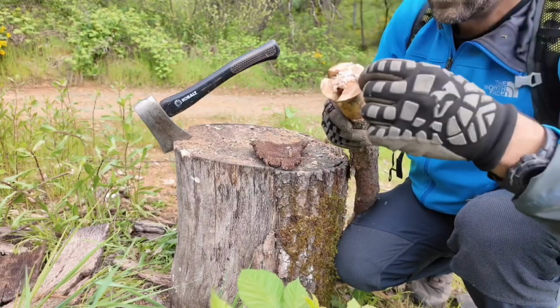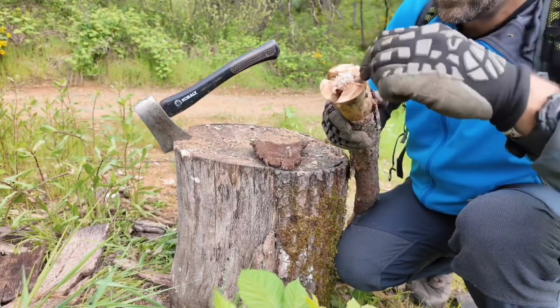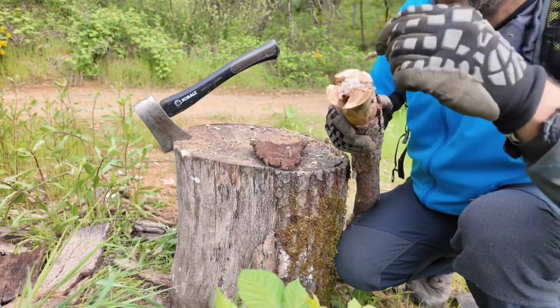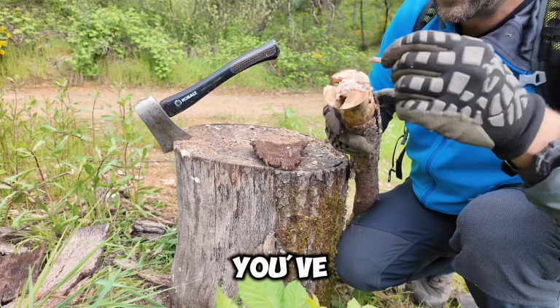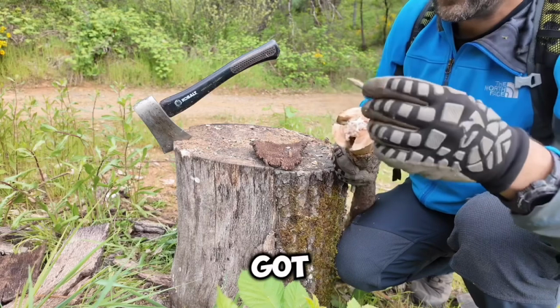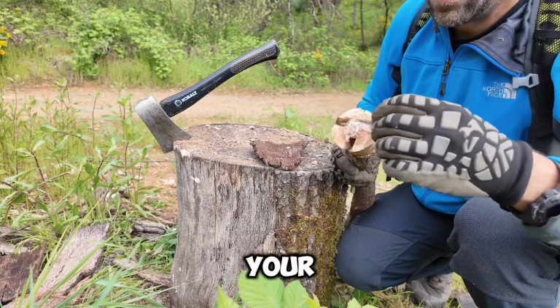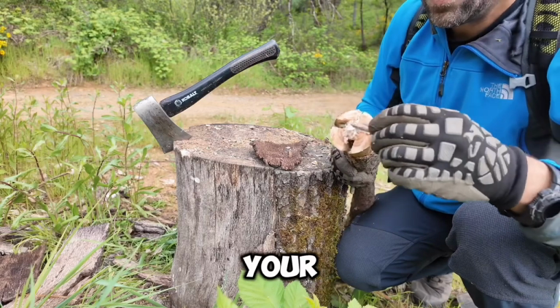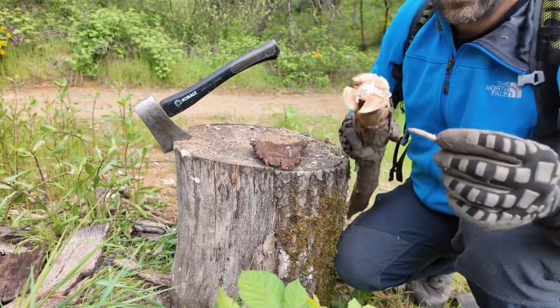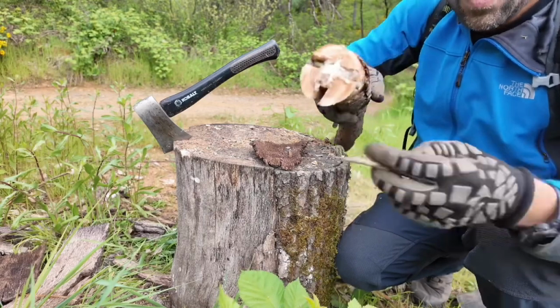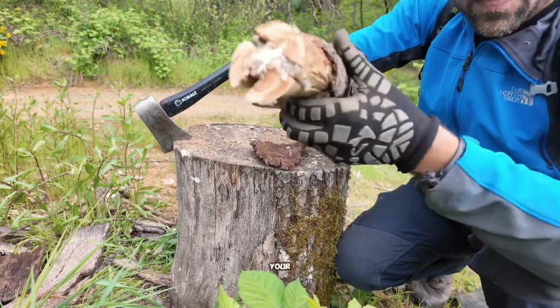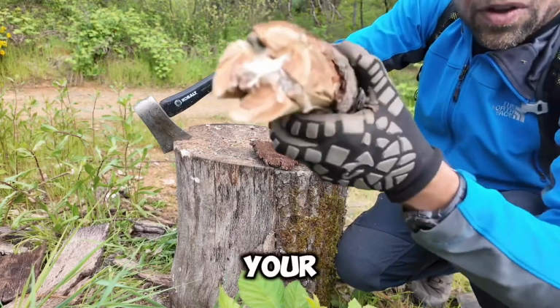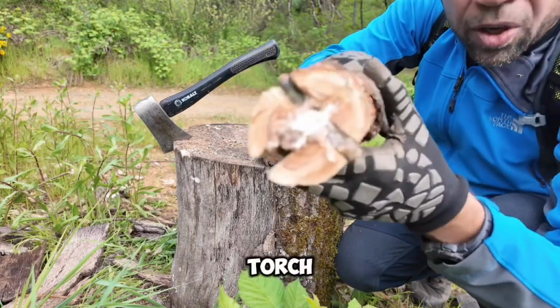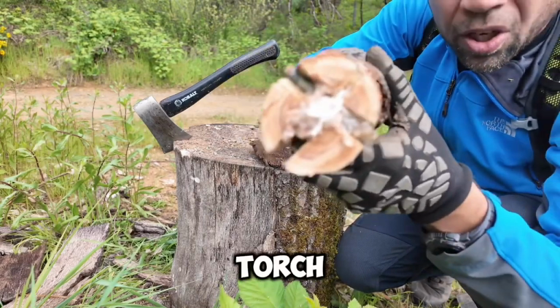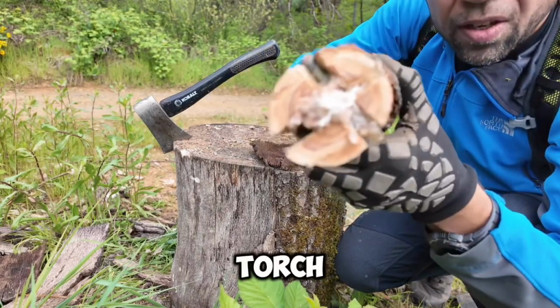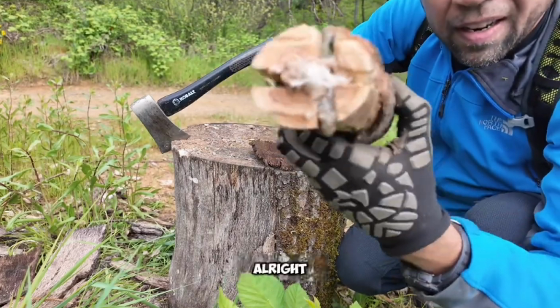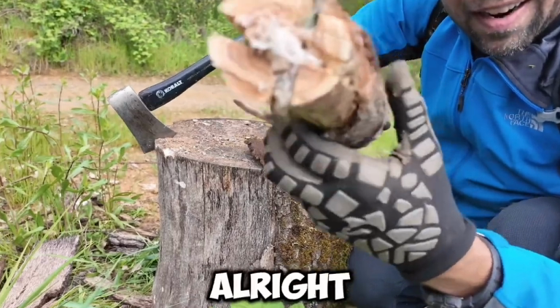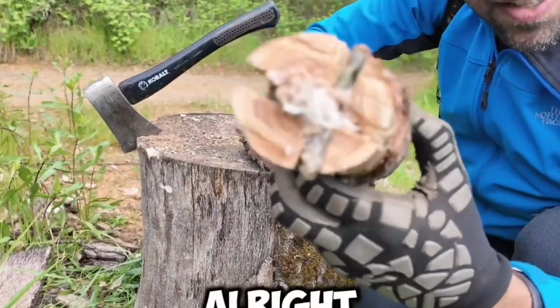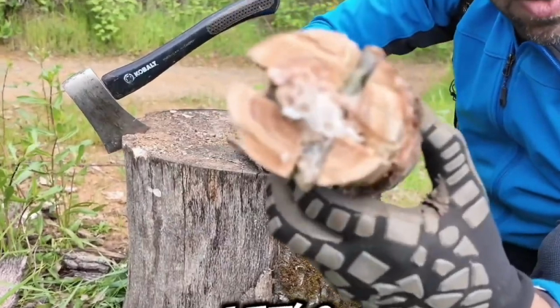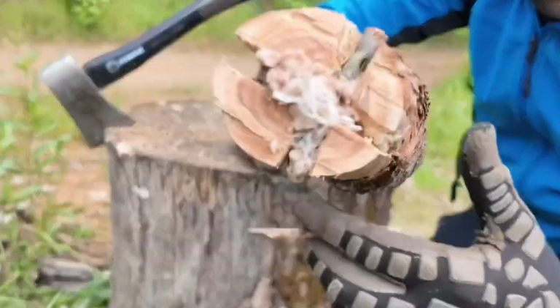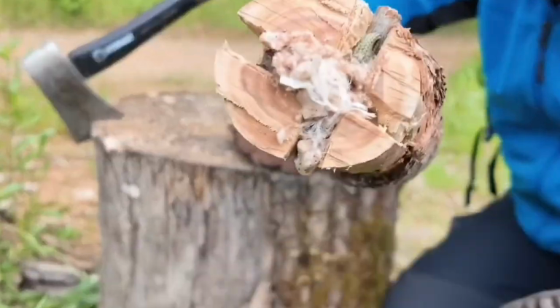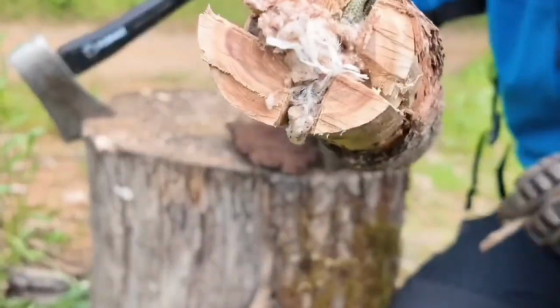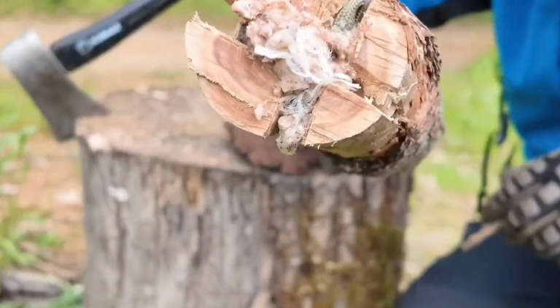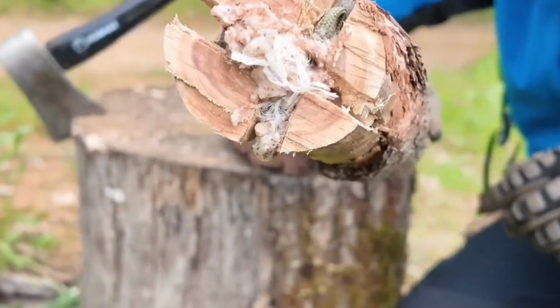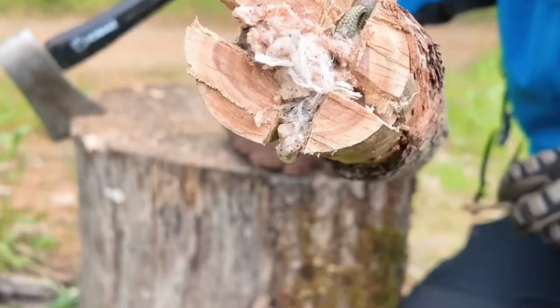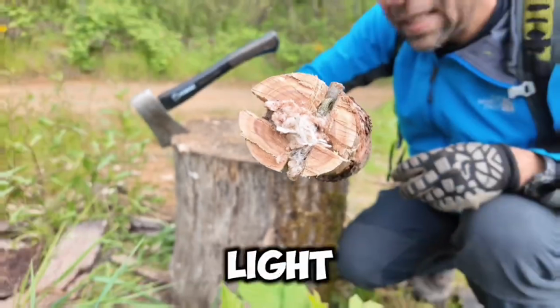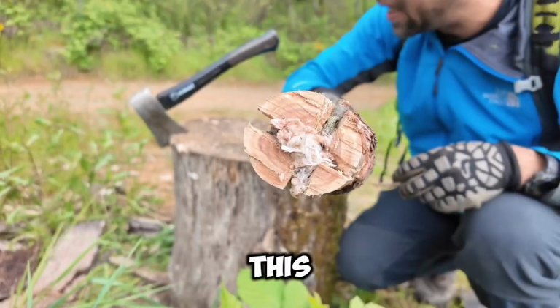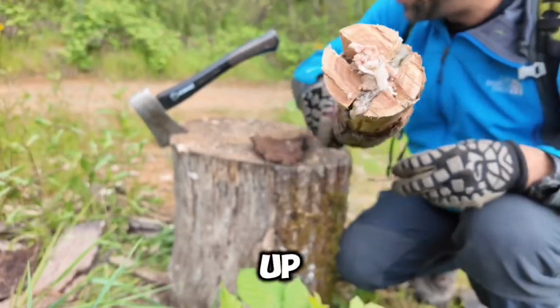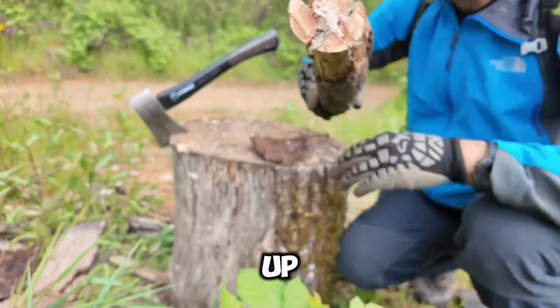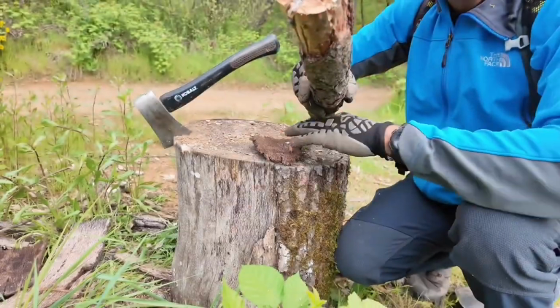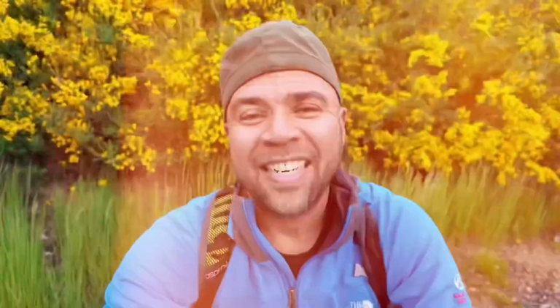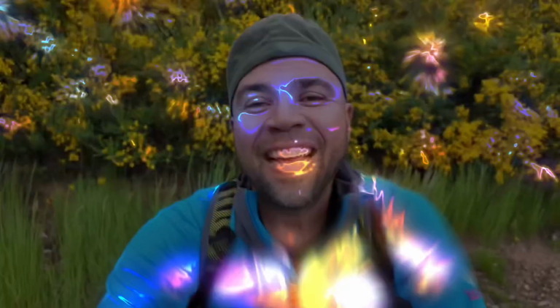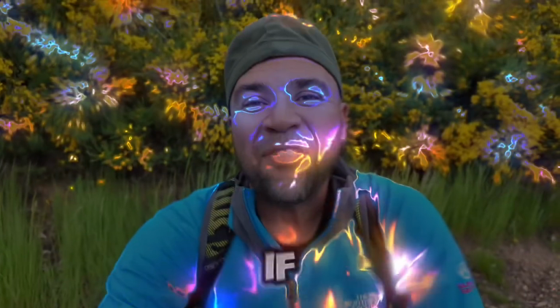And you've got your torch! Let's go near some water and light this thing up.